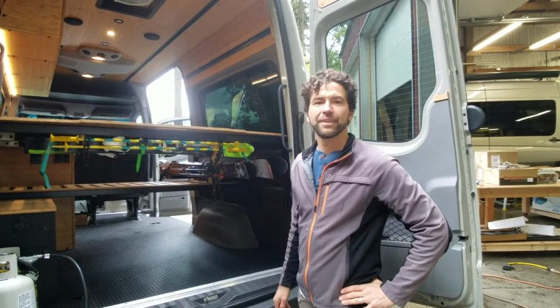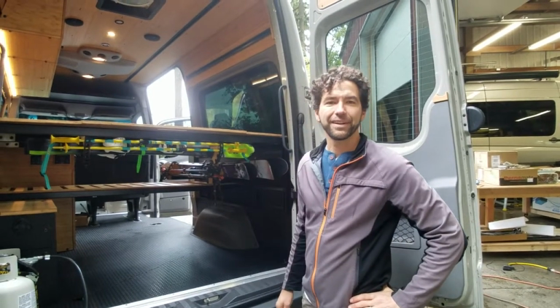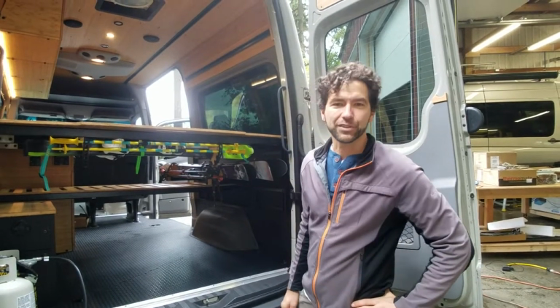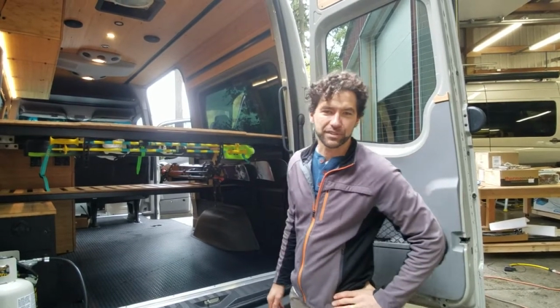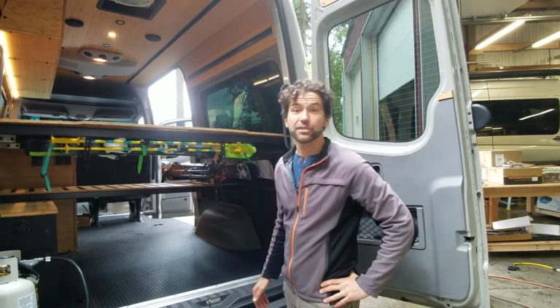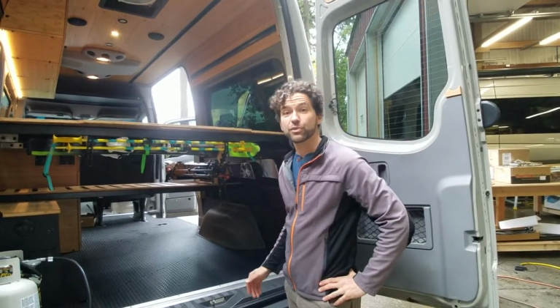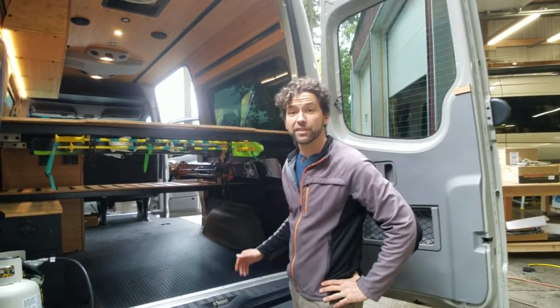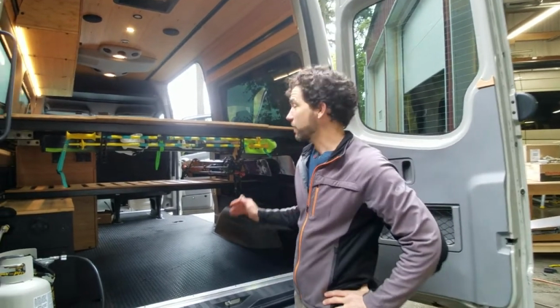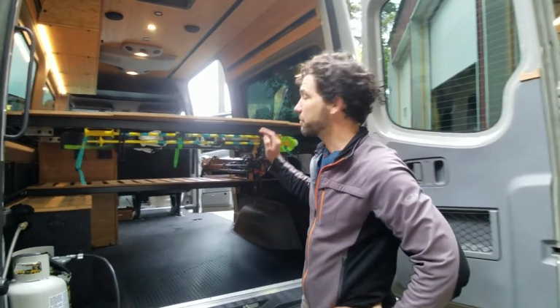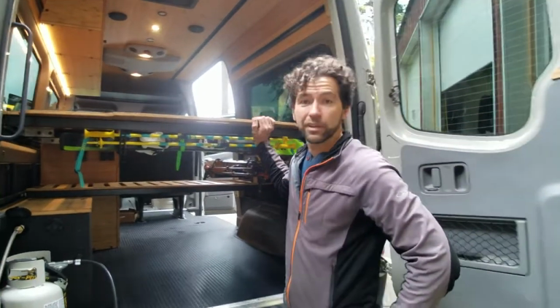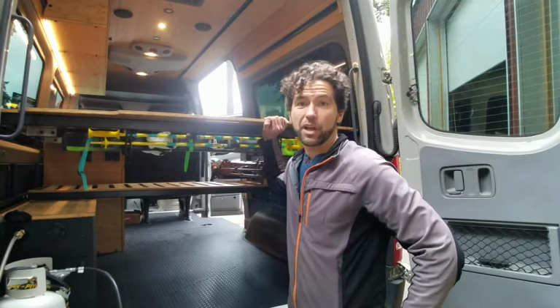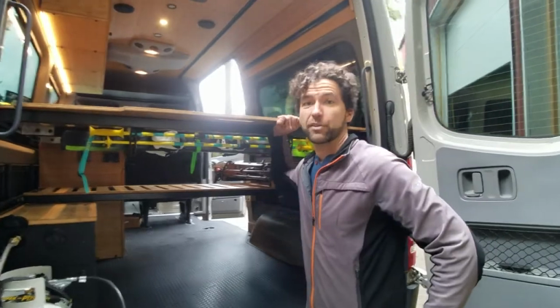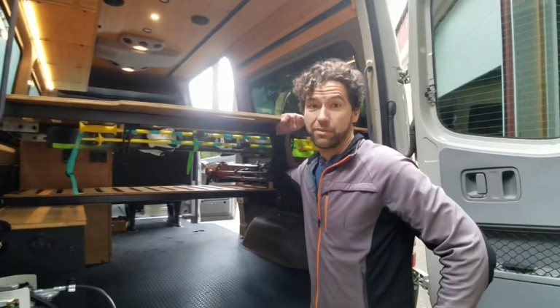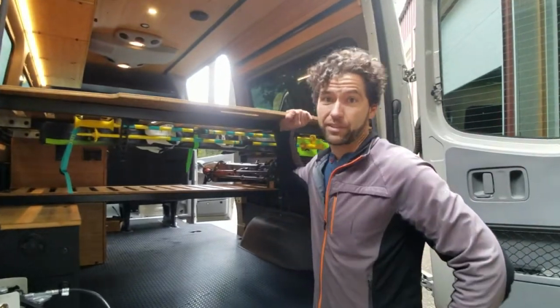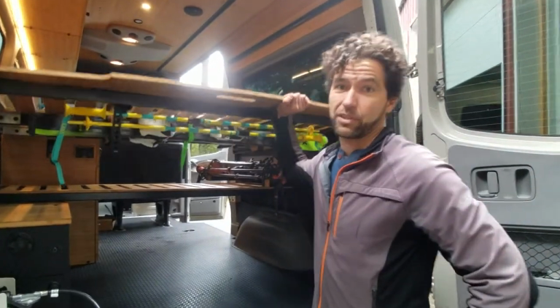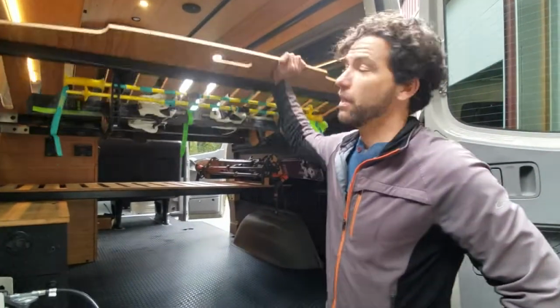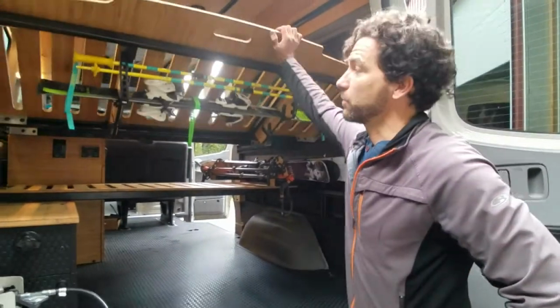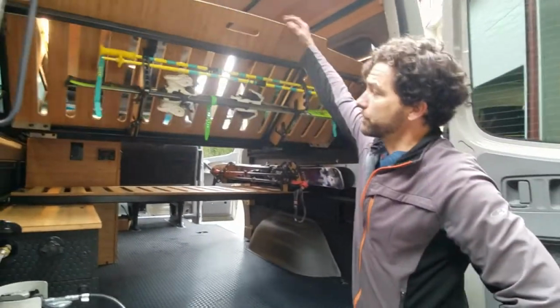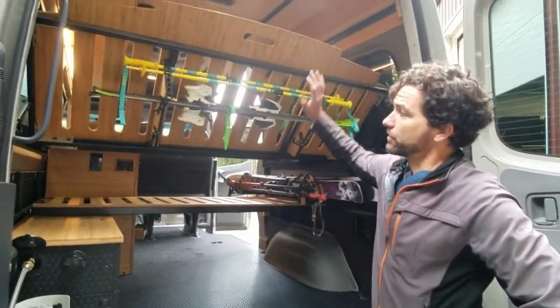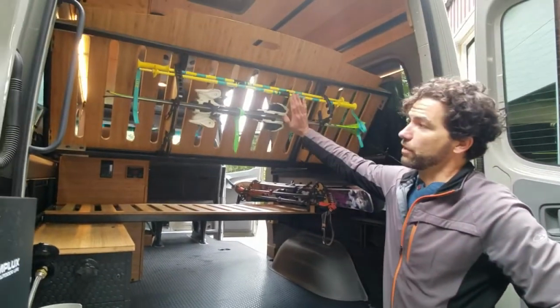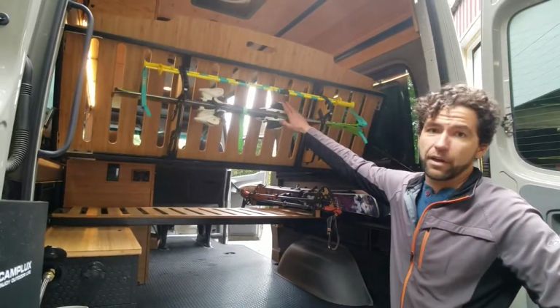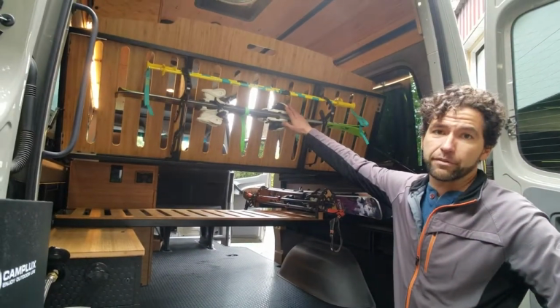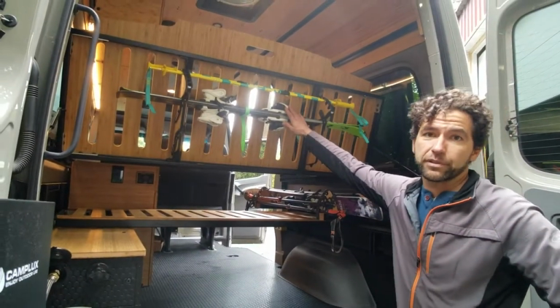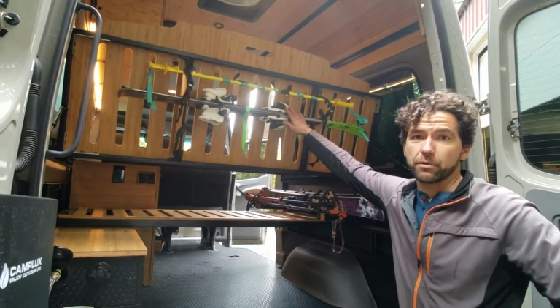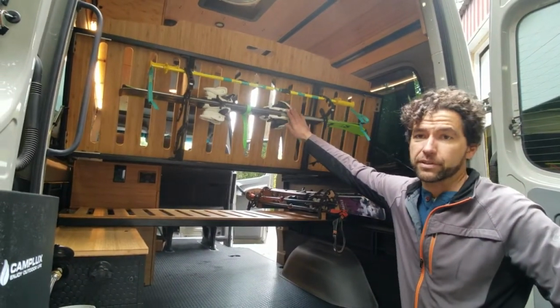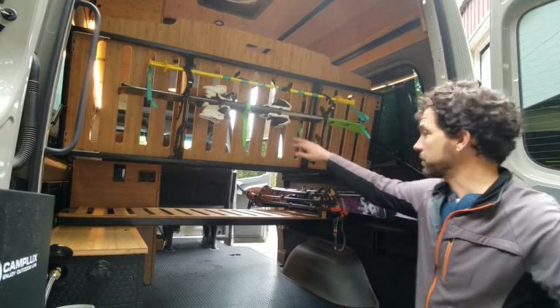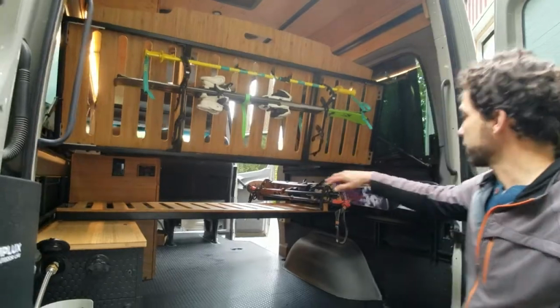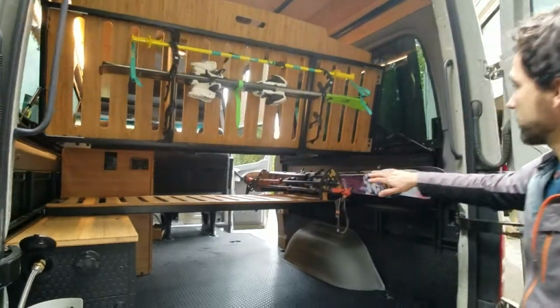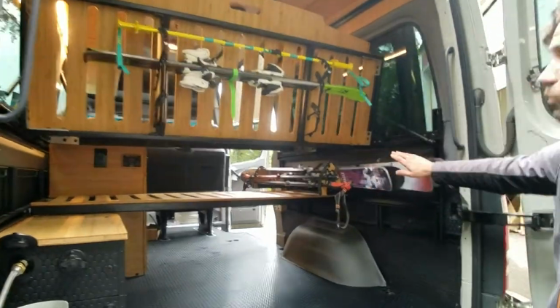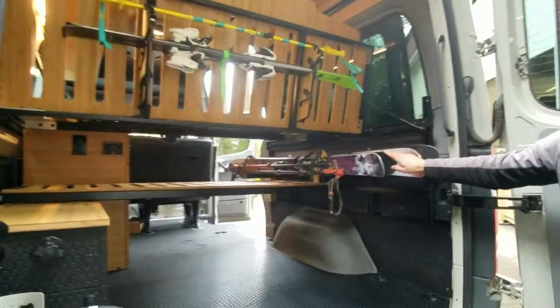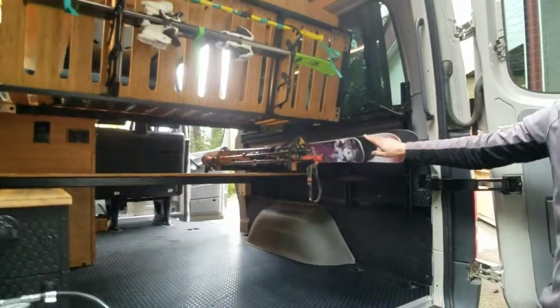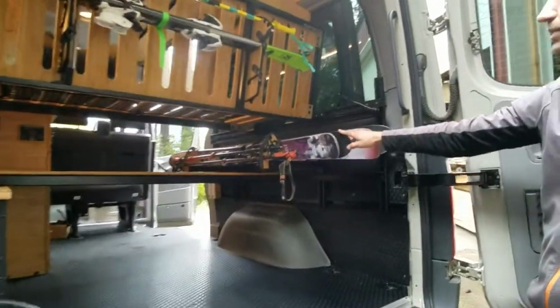Hey guys, this is Dennis at RoostVans.com. We're going to talk about our ski rack system that we already discussed — our under the Fukit ski rack system — but now we're going to talk about our wall mount ski rack system.